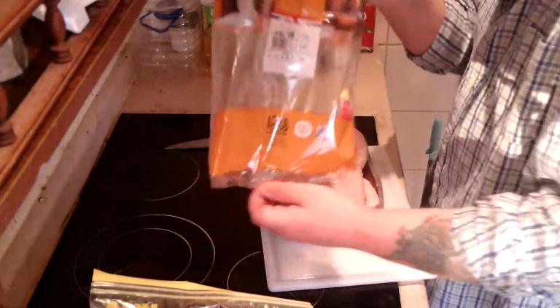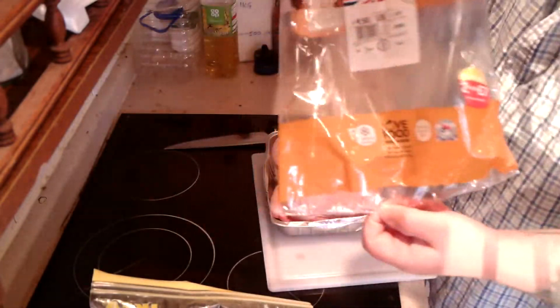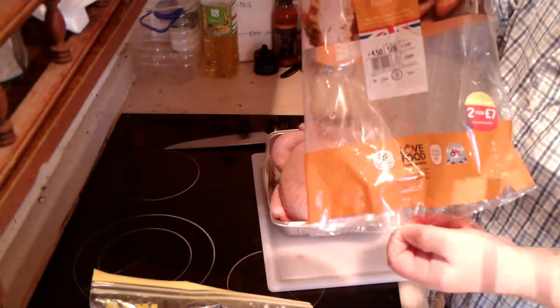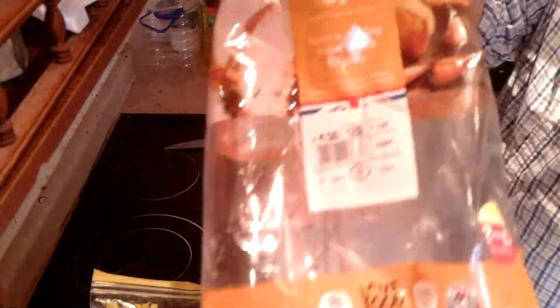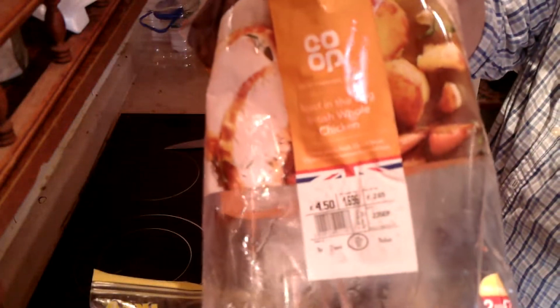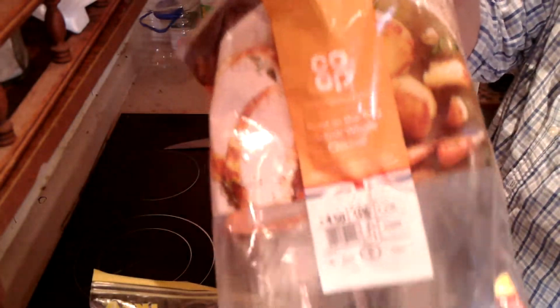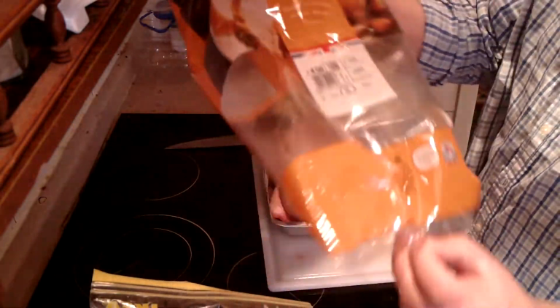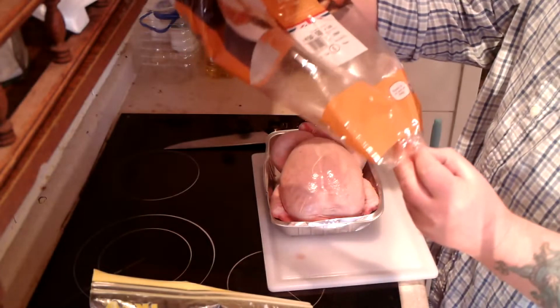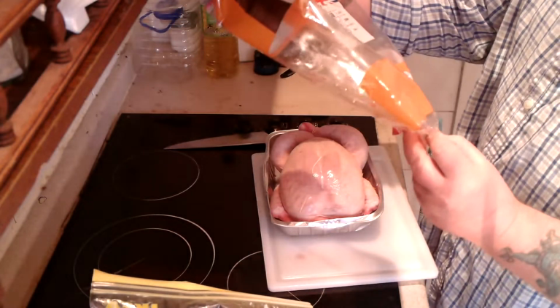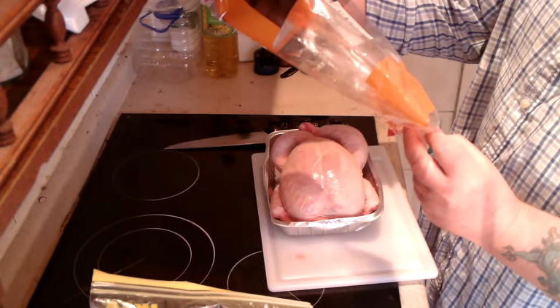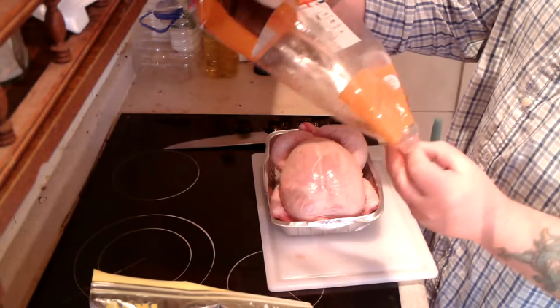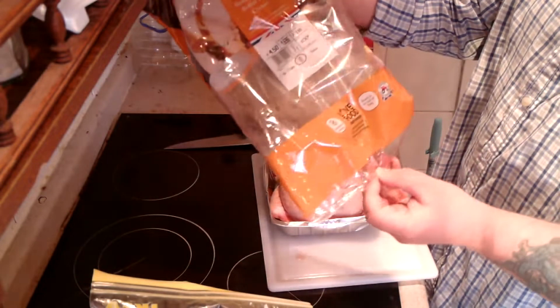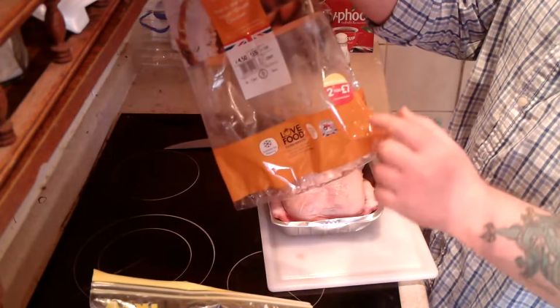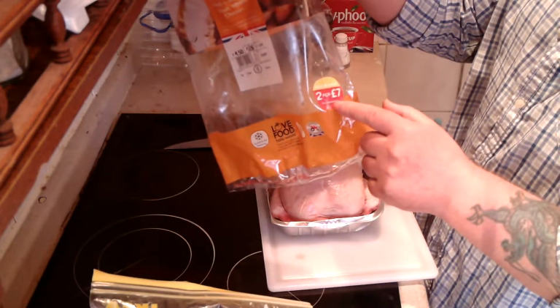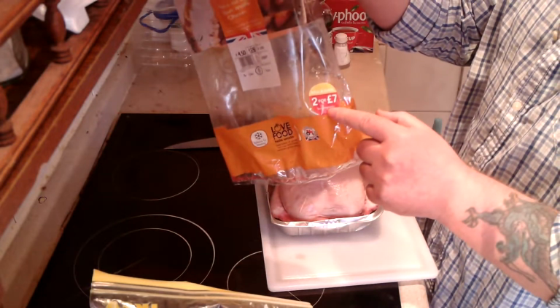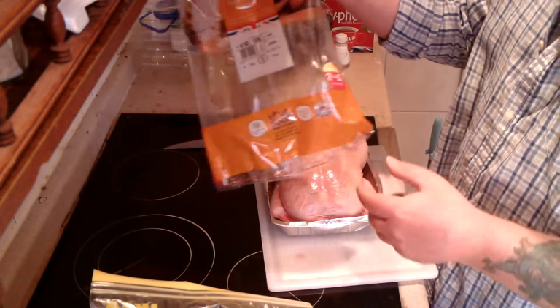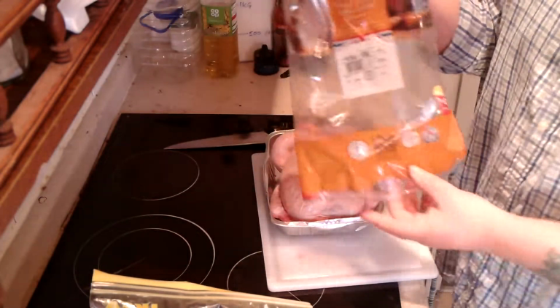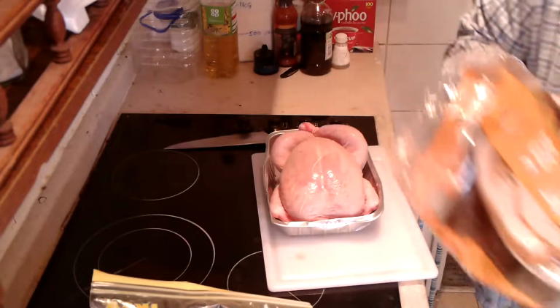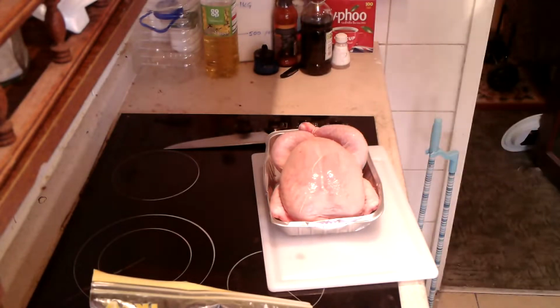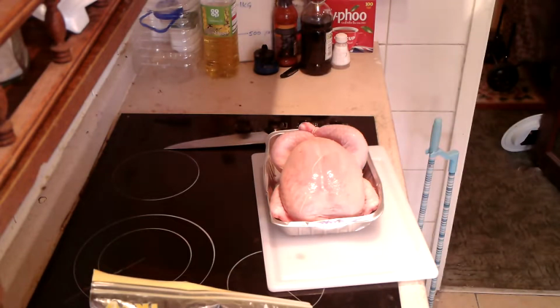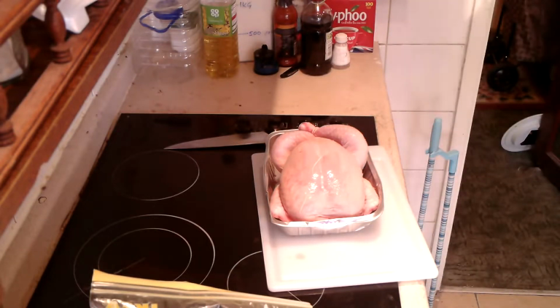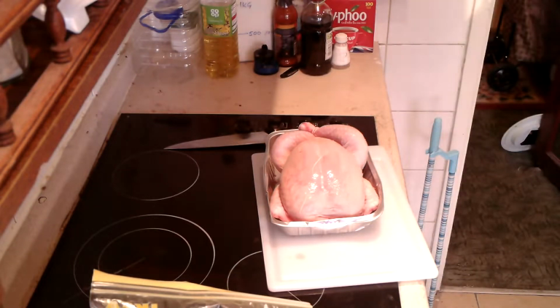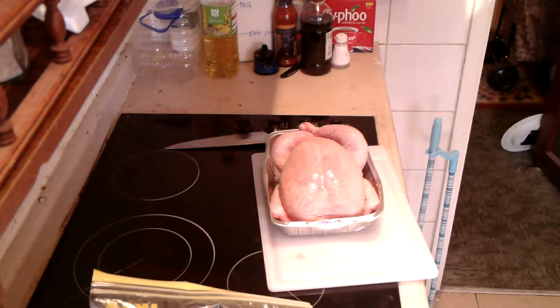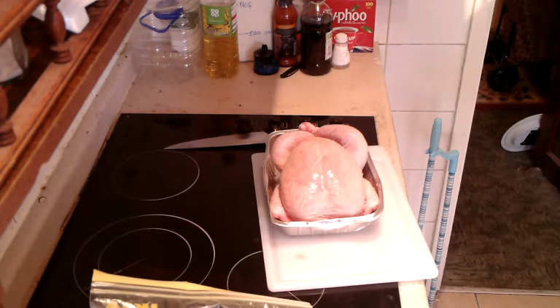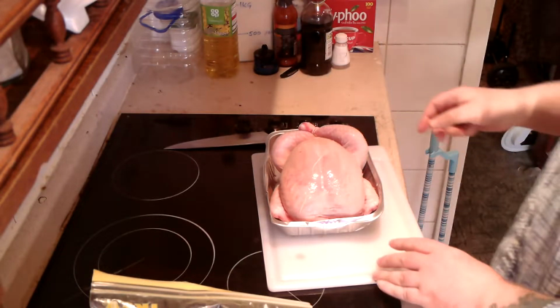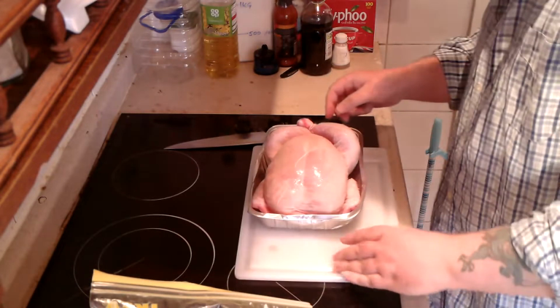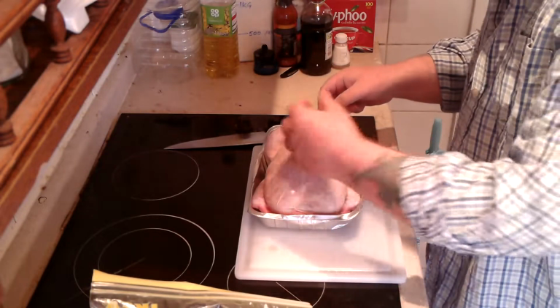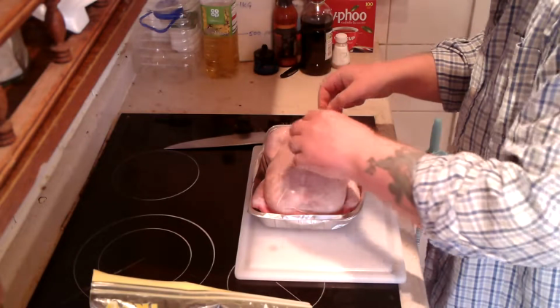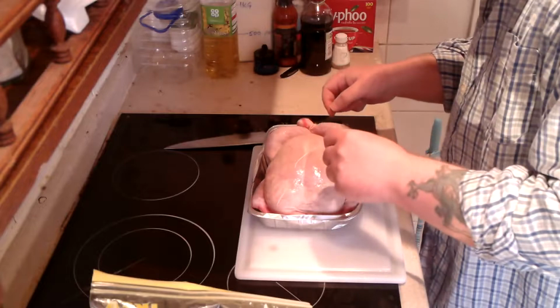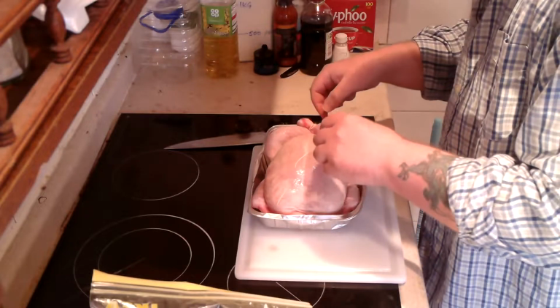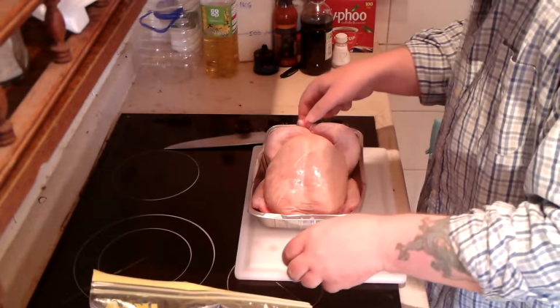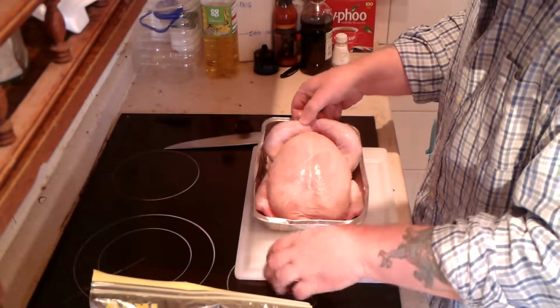There you go, it's just a co-op chicken. Costs £4.50, but you get two chickens for £7.00. So what I did, I bought two and froze the other one.